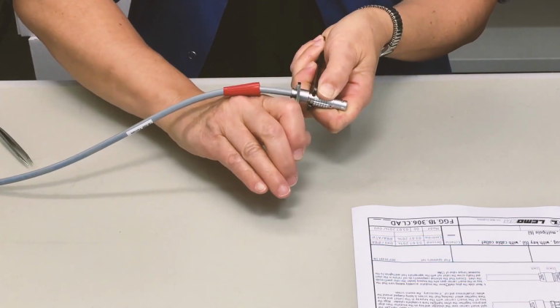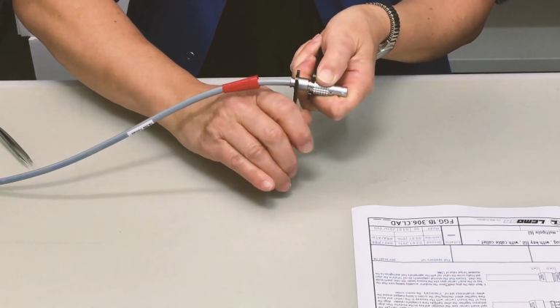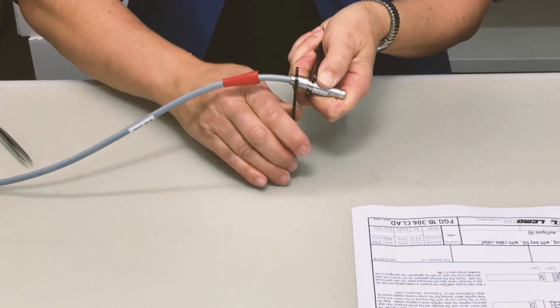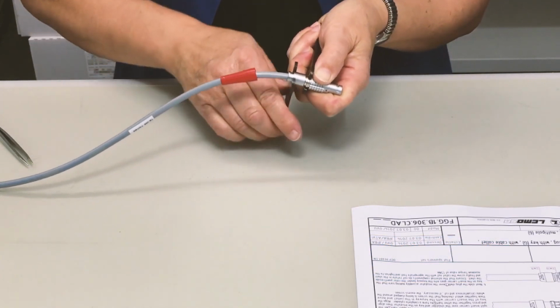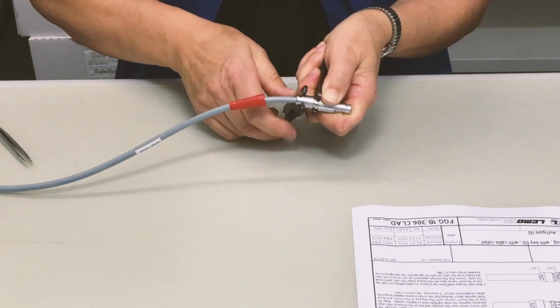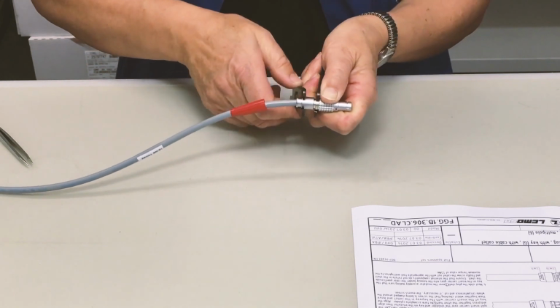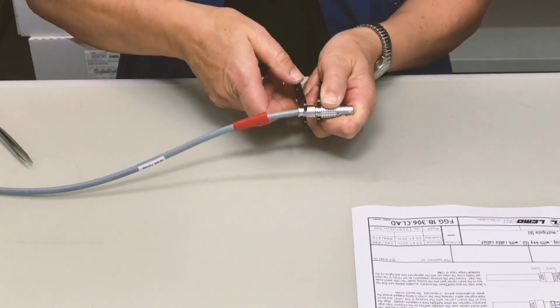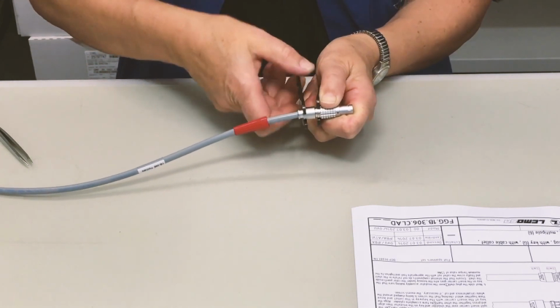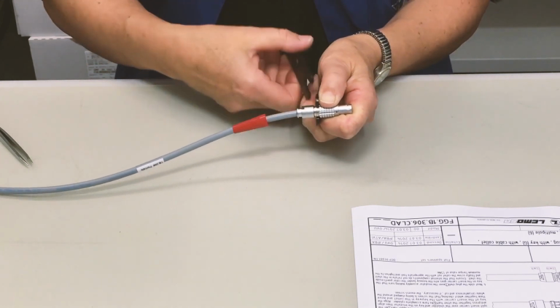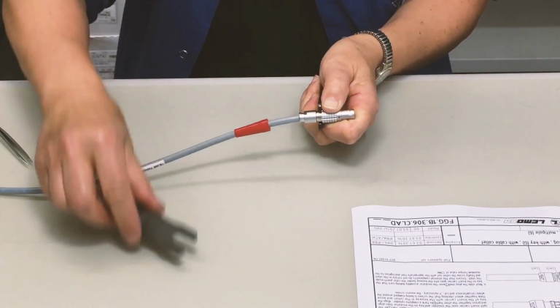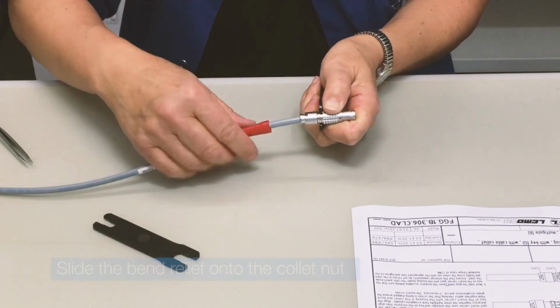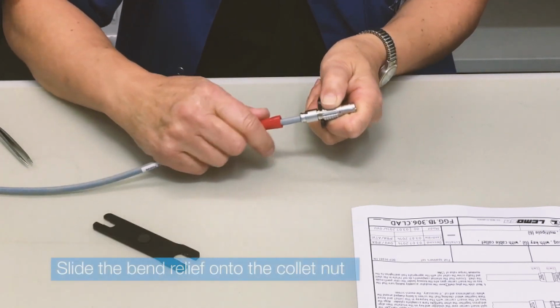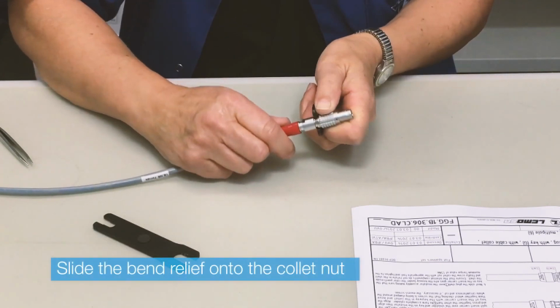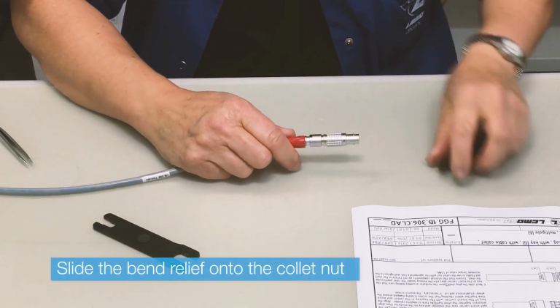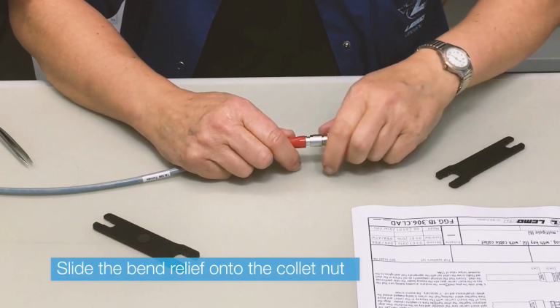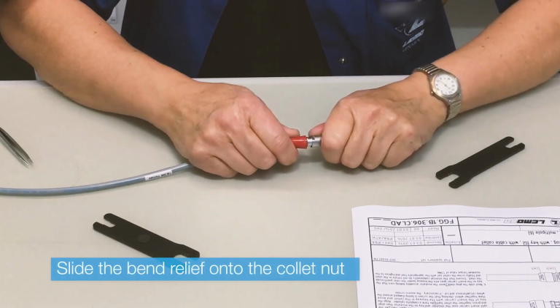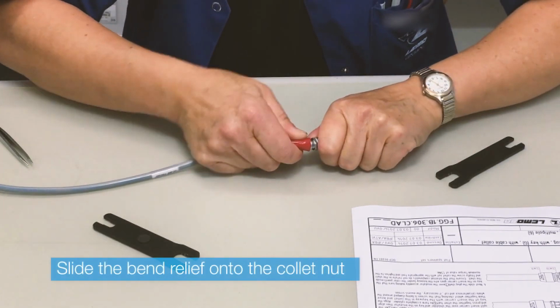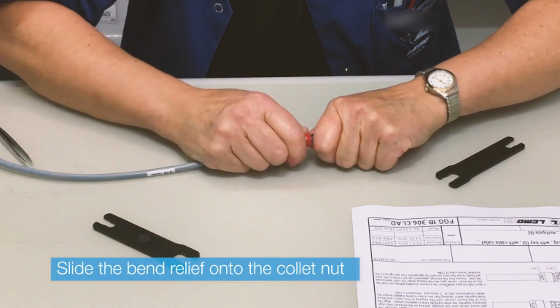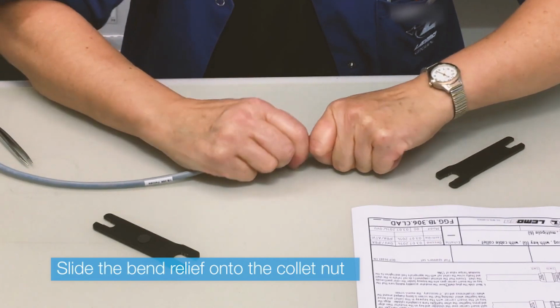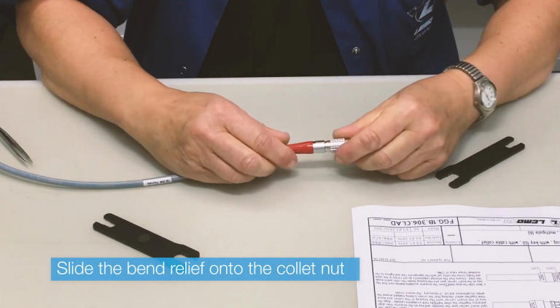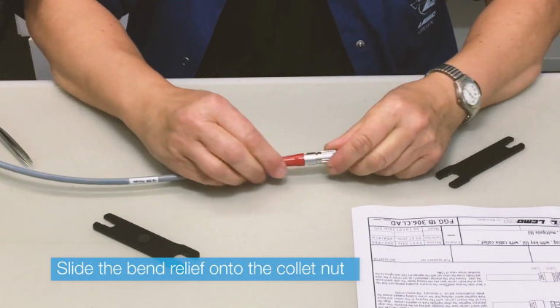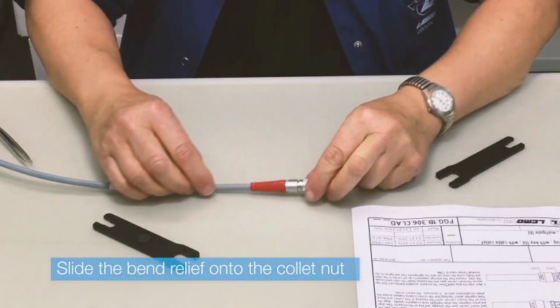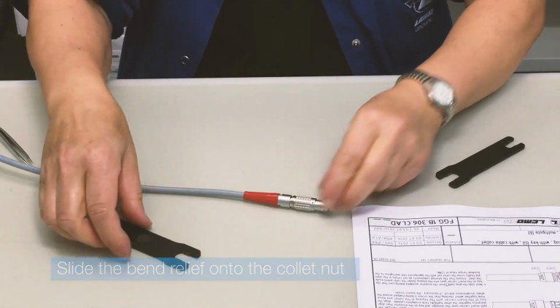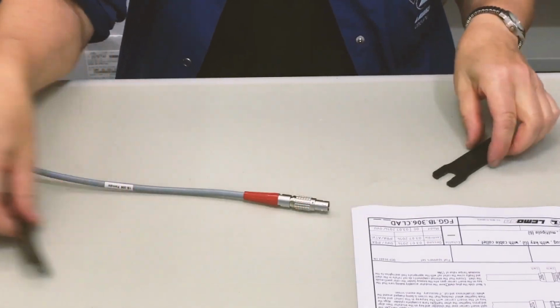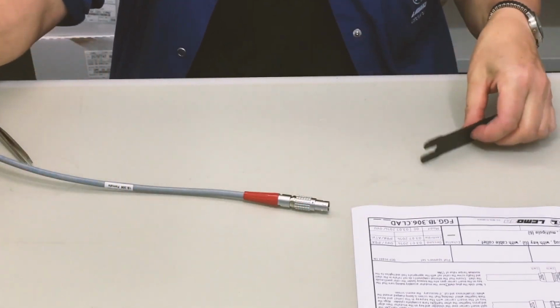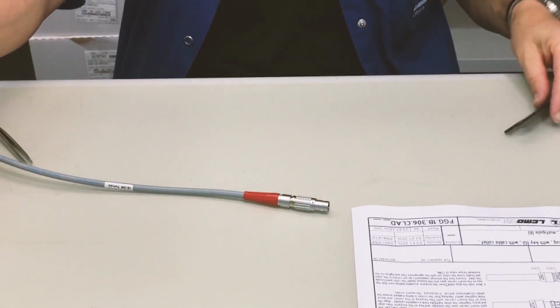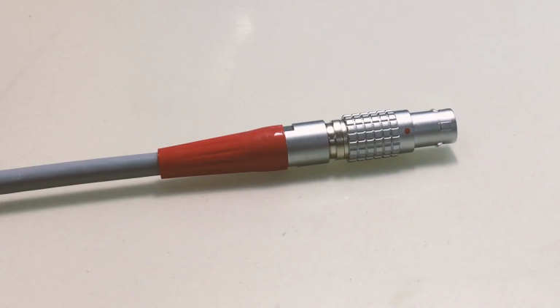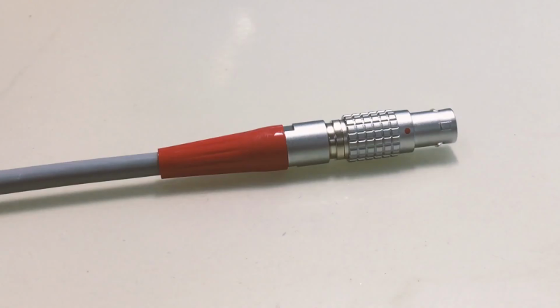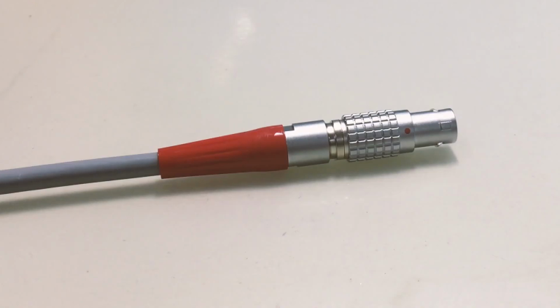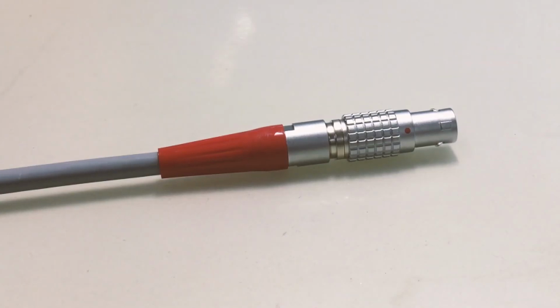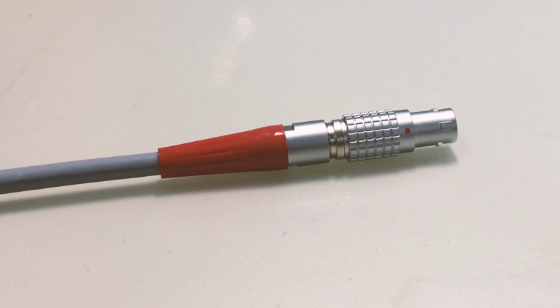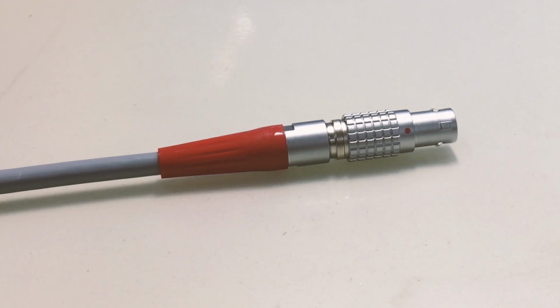LEMO also offers a choice of tools to make the perfect assembly. The bend relief, if correctly dimensioned, should be visible and slightly larger than the cable.